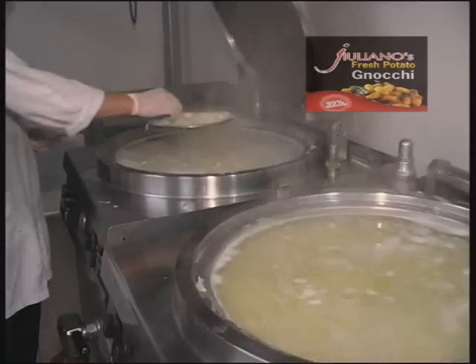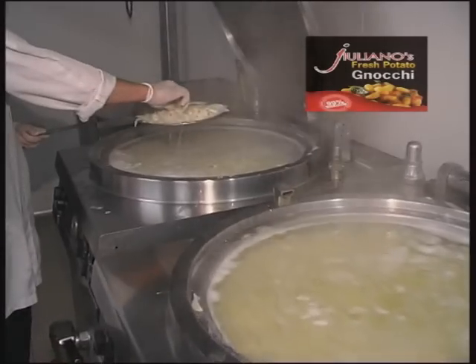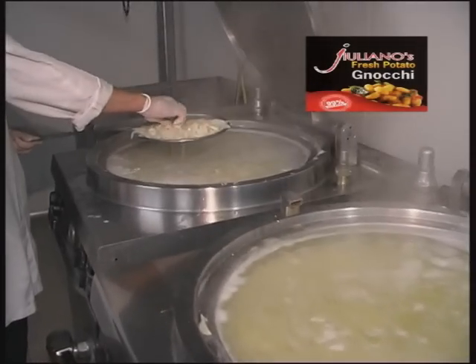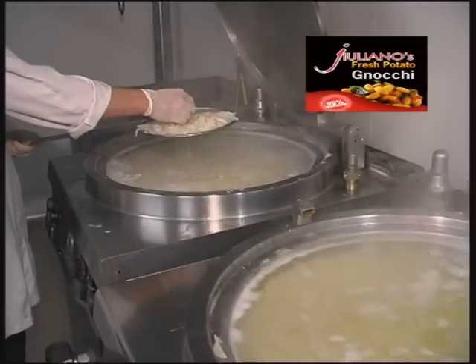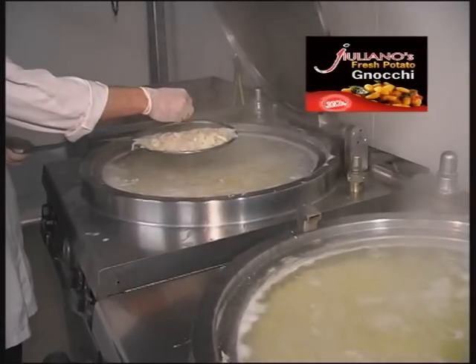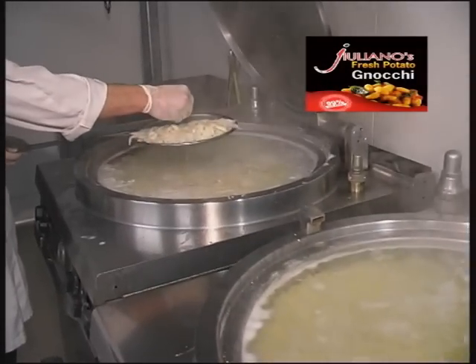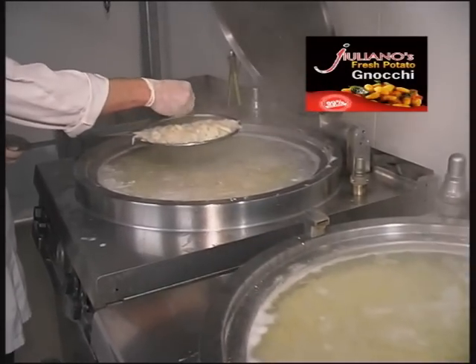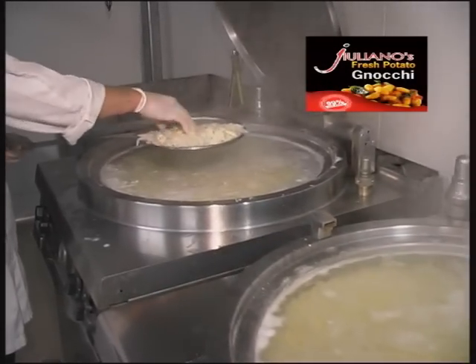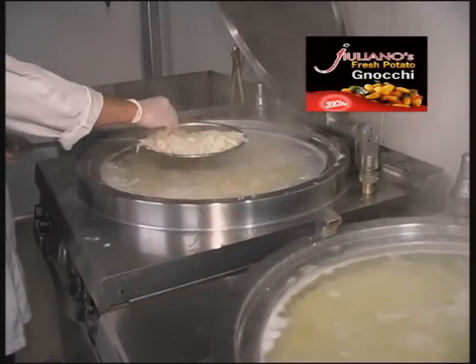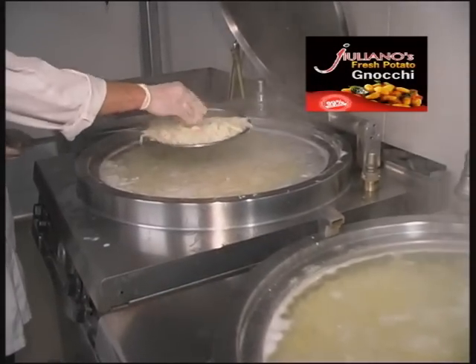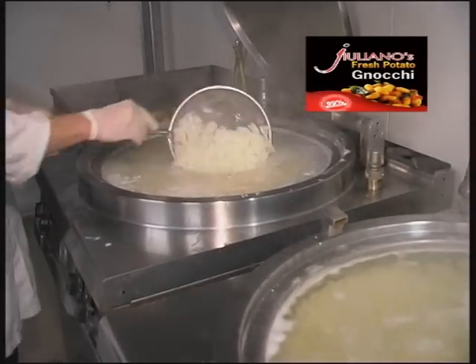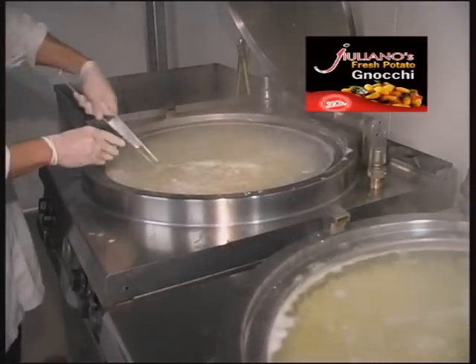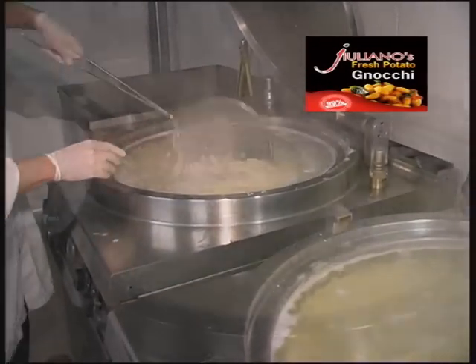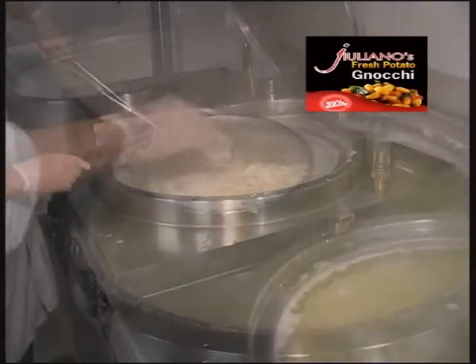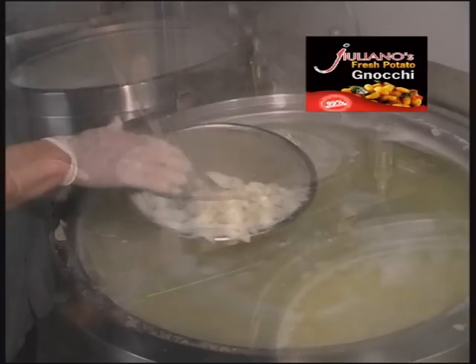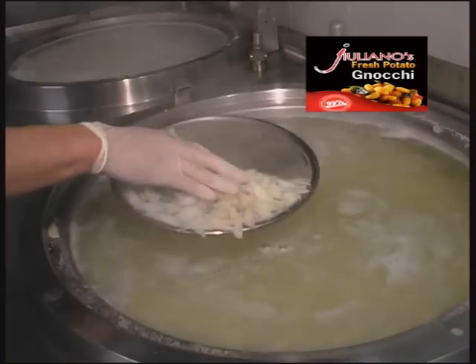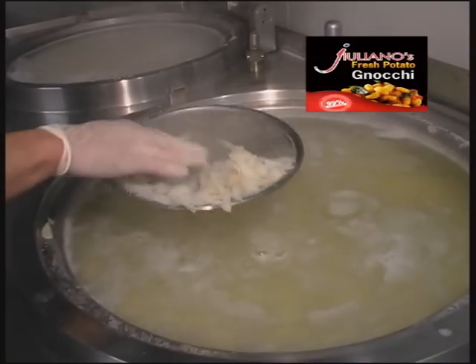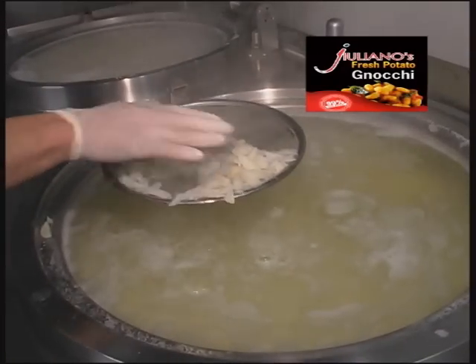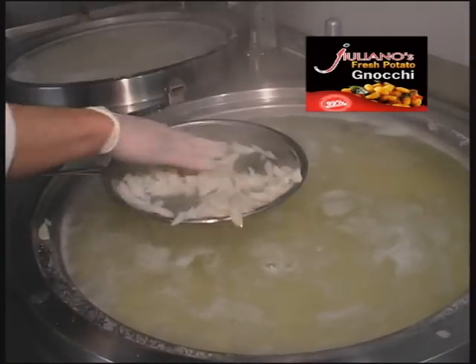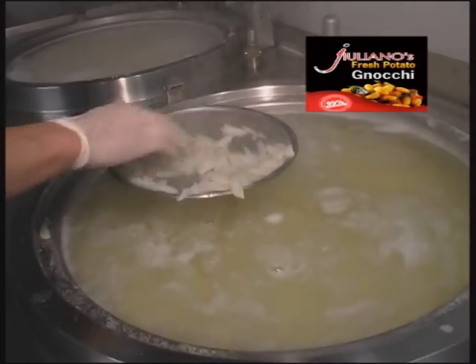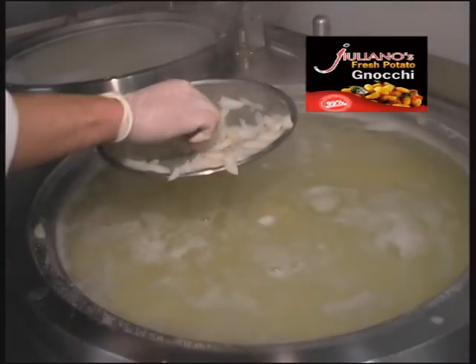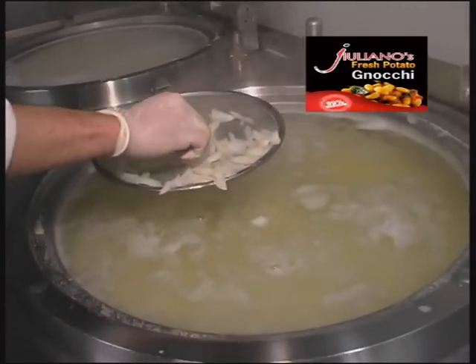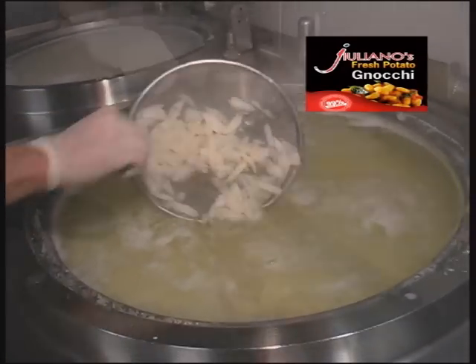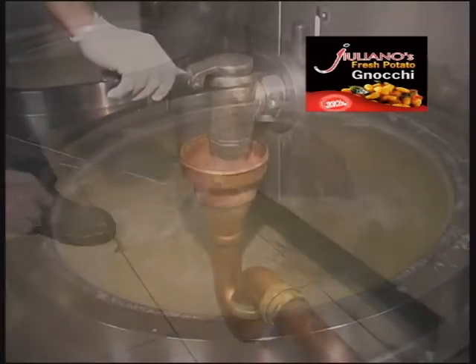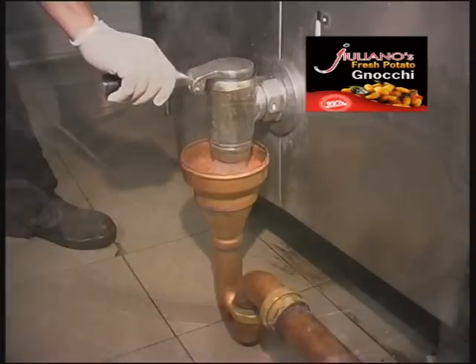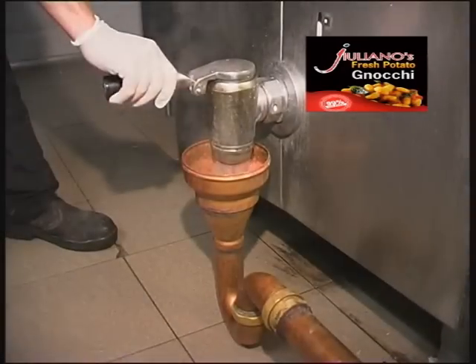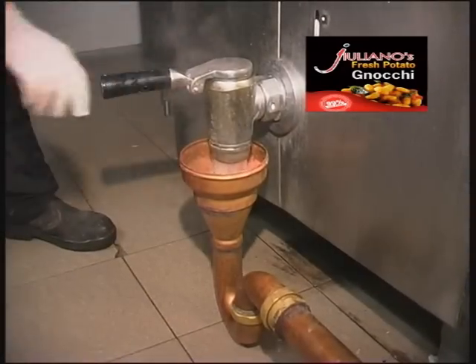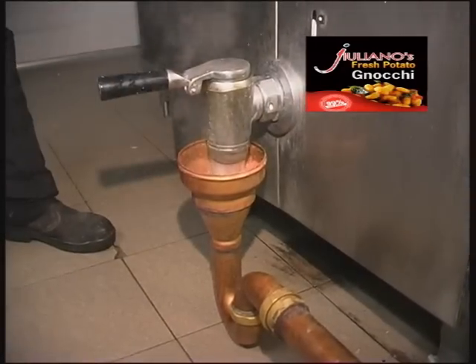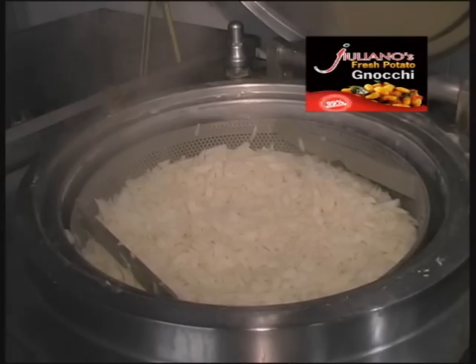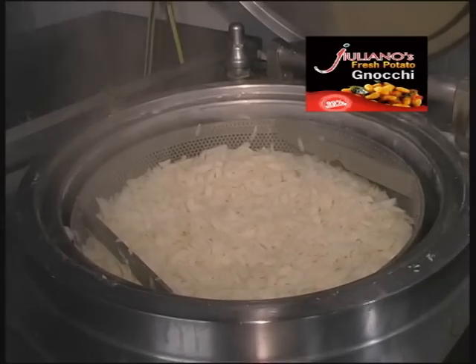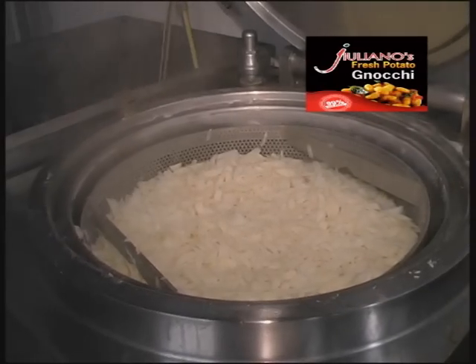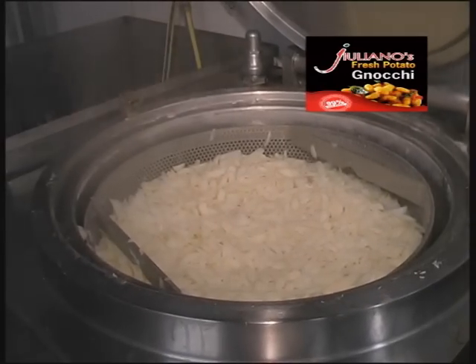Love at first bite. Once you've tasted our authentic al dente gnocchi, you'll never lose your affection for it — and neither will your customers. Some say it's light as air, with a delicate texture that's oh so gently chewable.